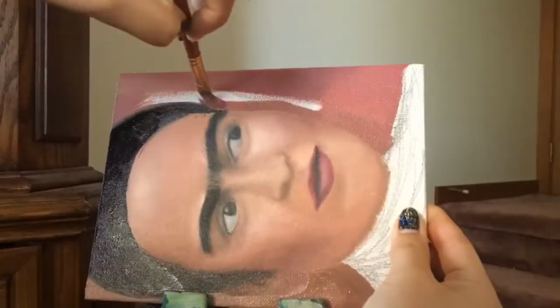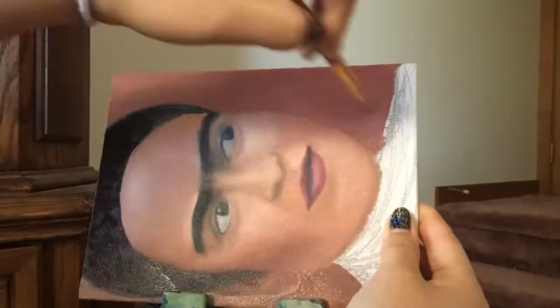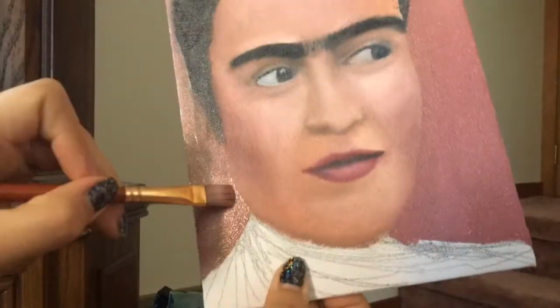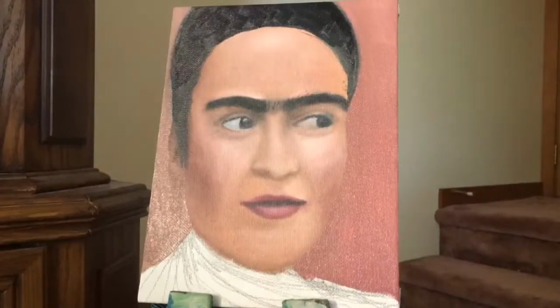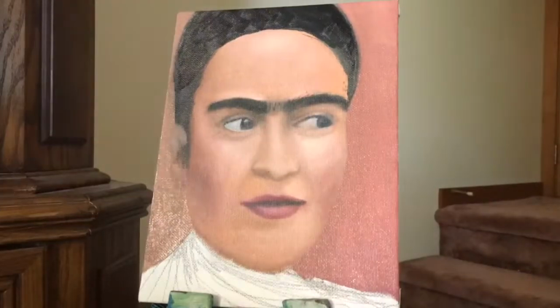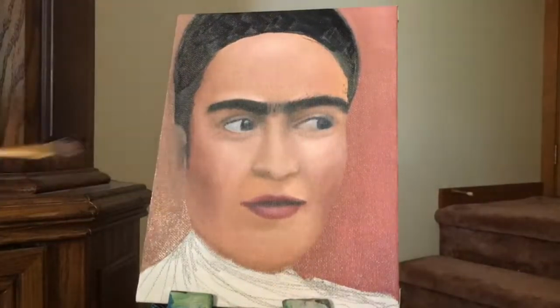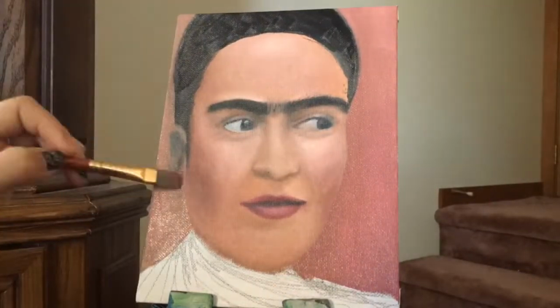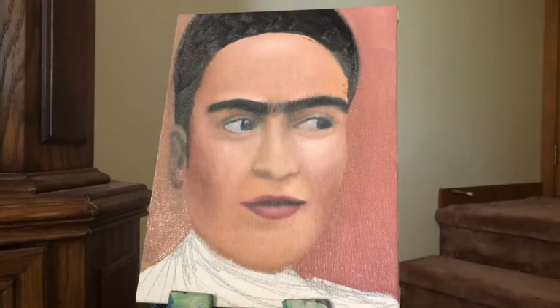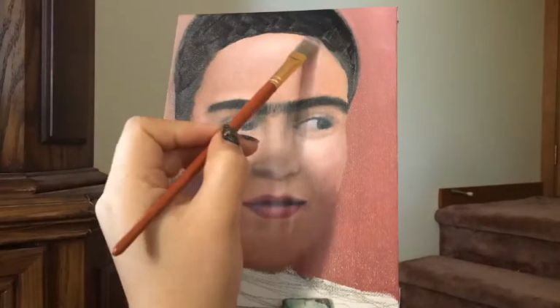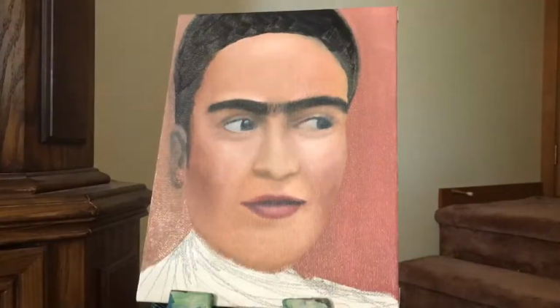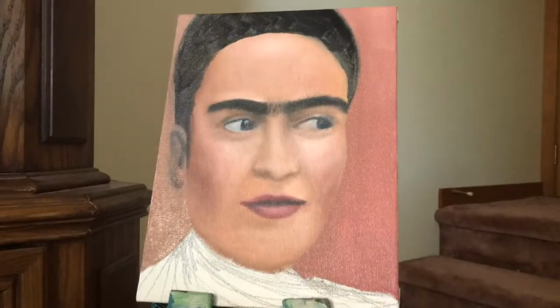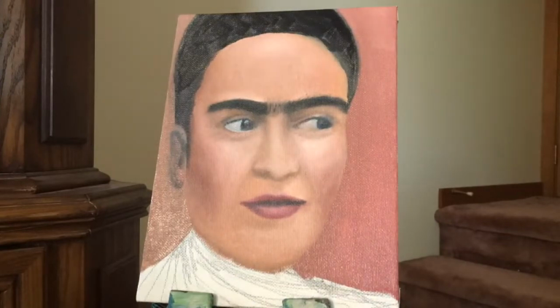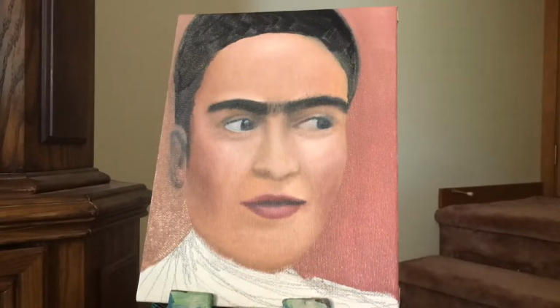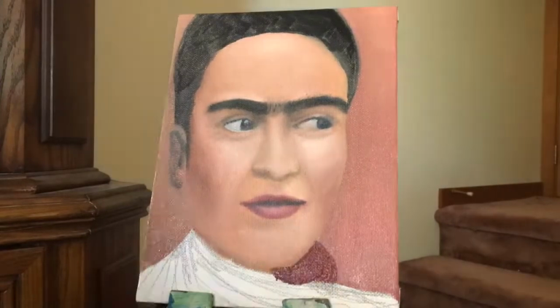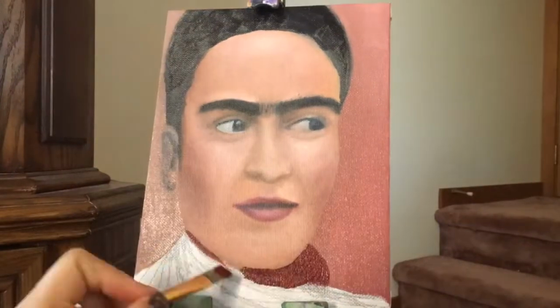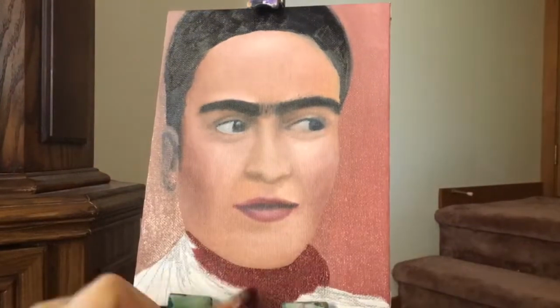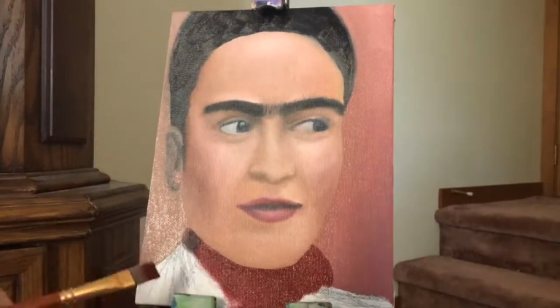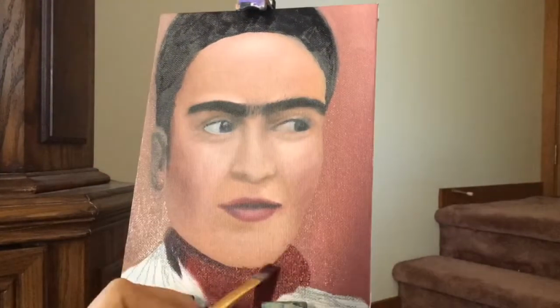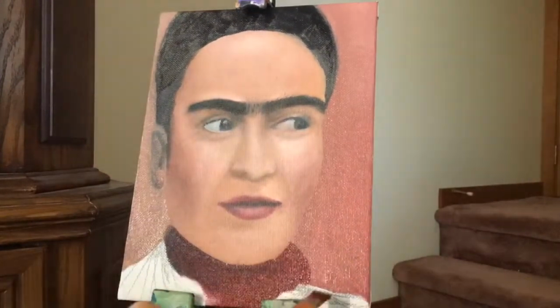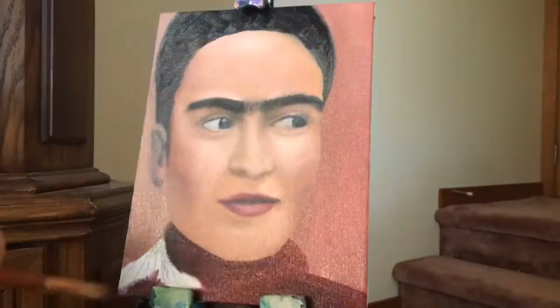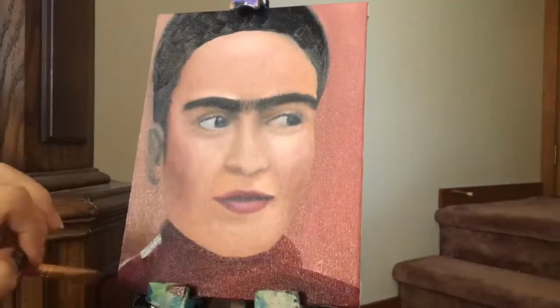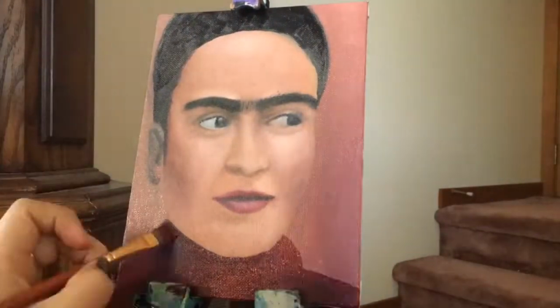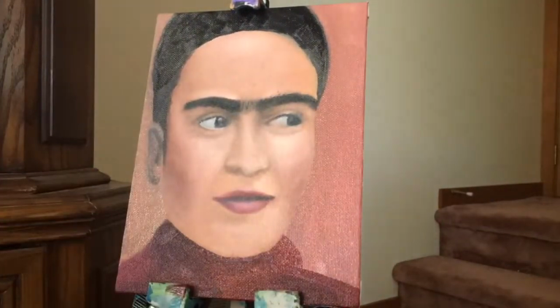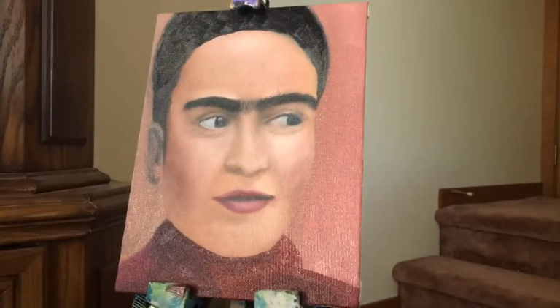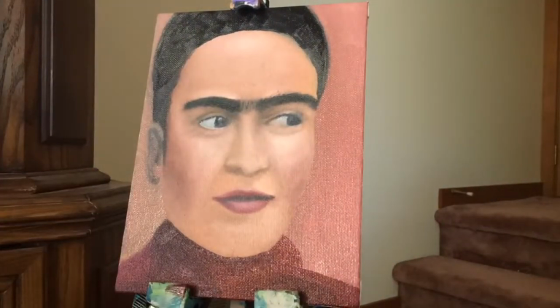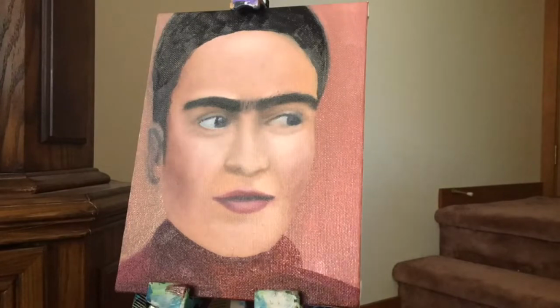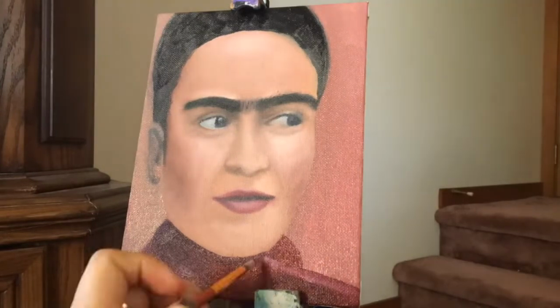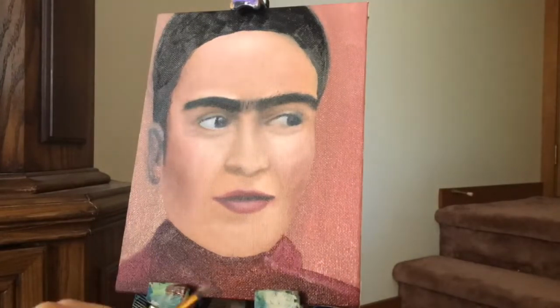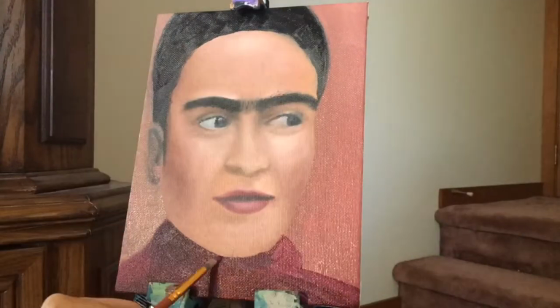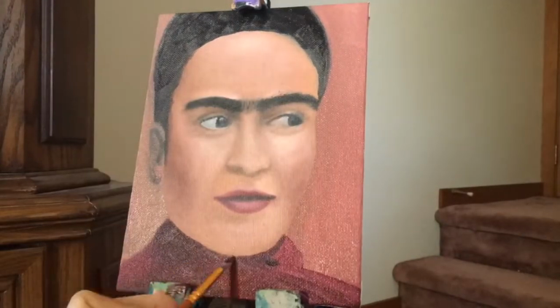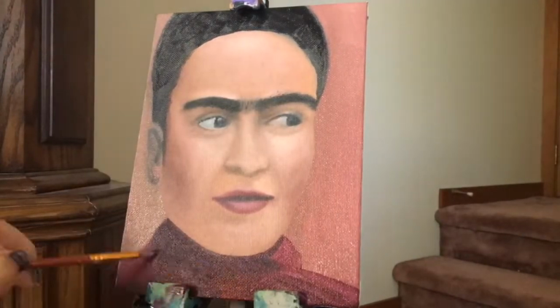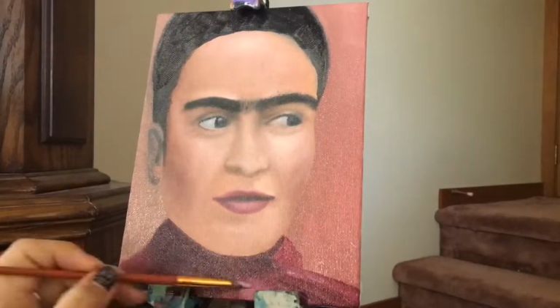Finally, I get to do the background and some finishing touches like the clothes she's using, her hair, and the earrings that she's also using.